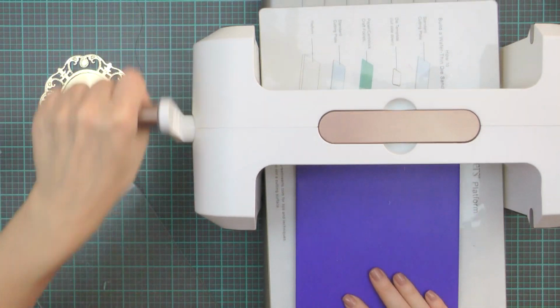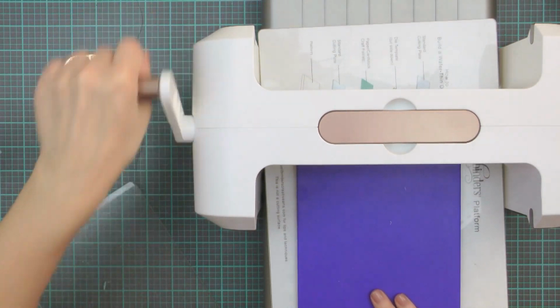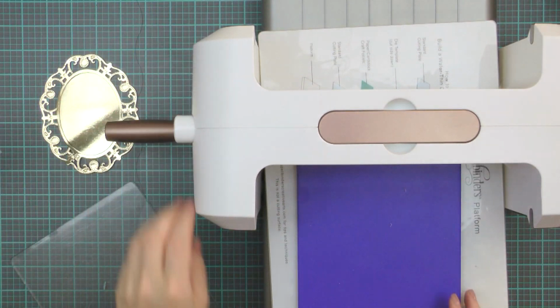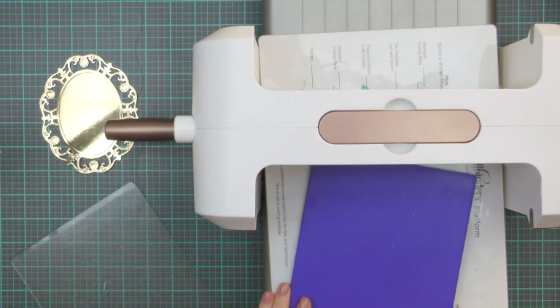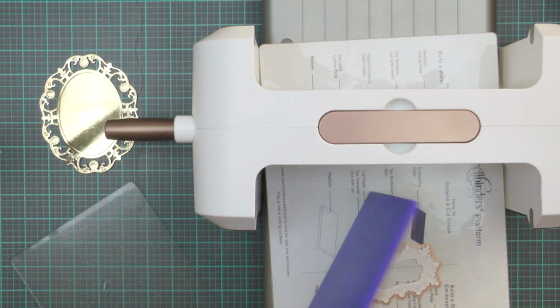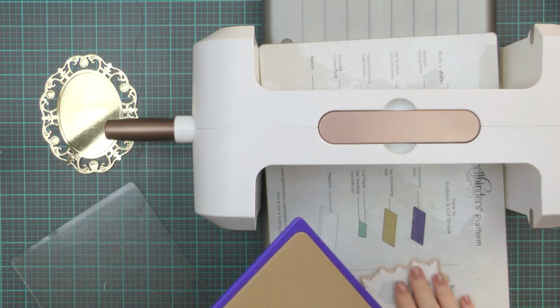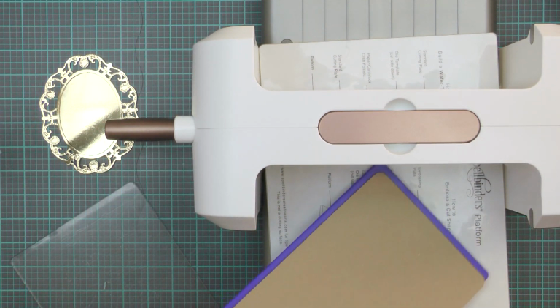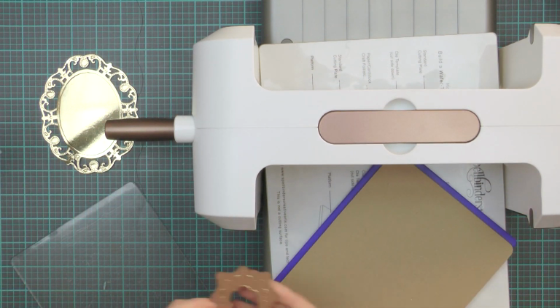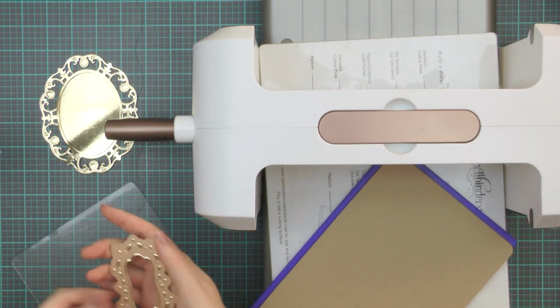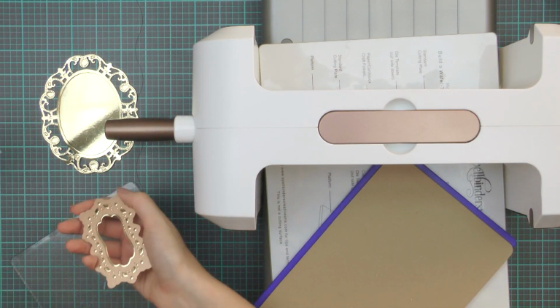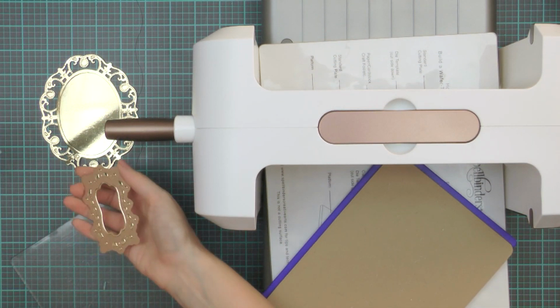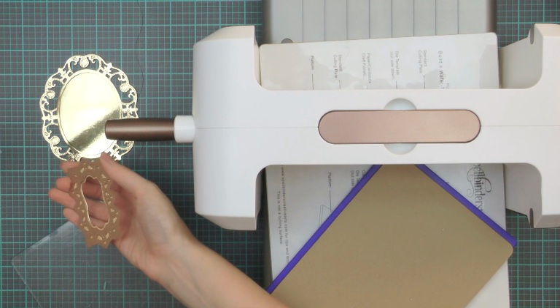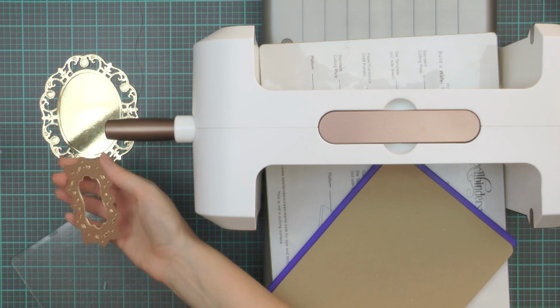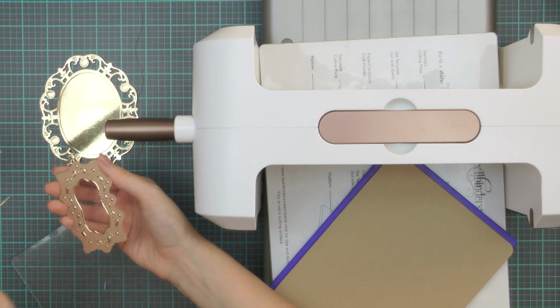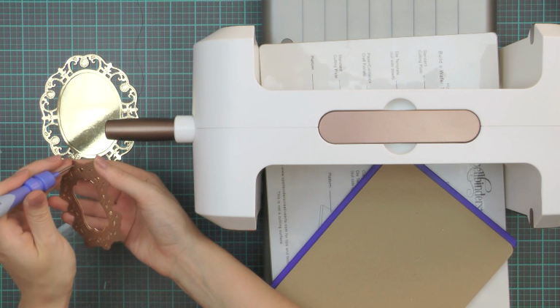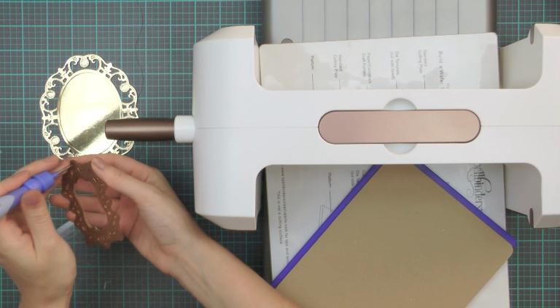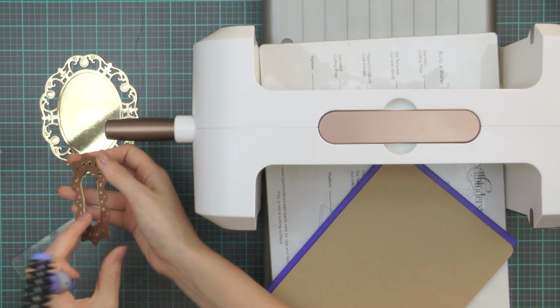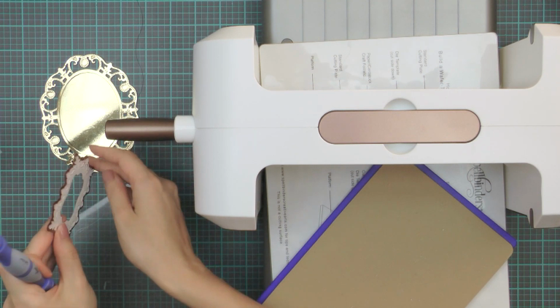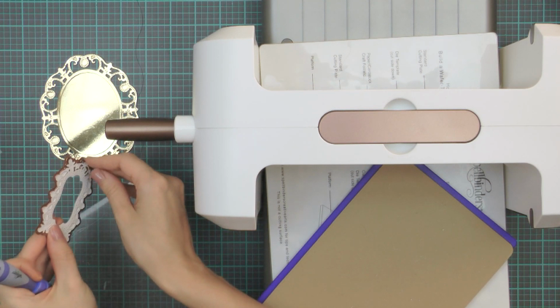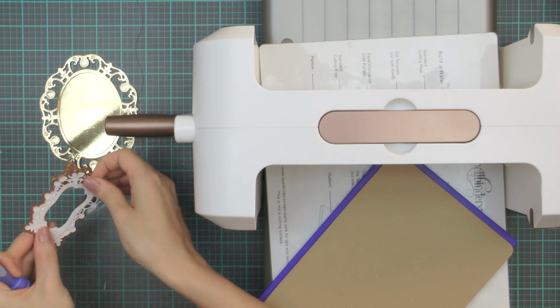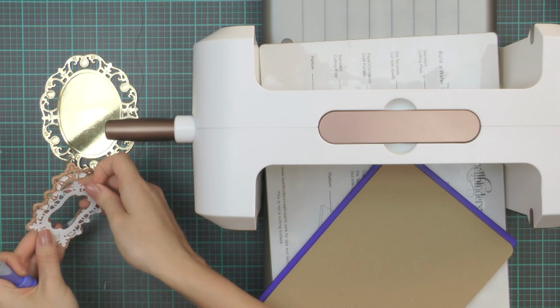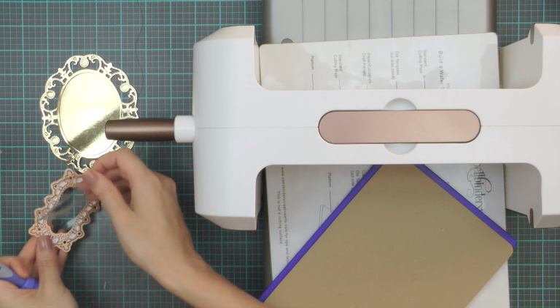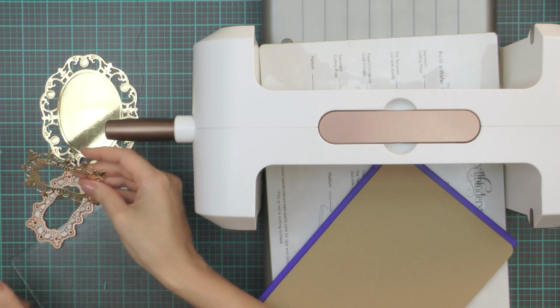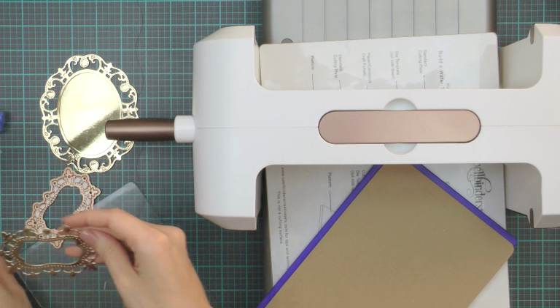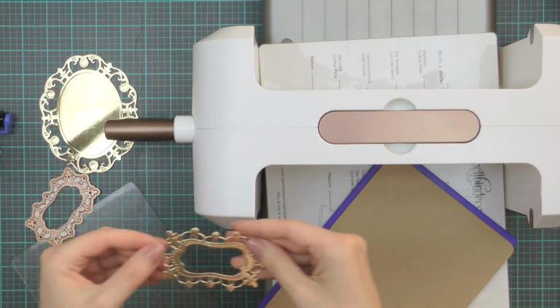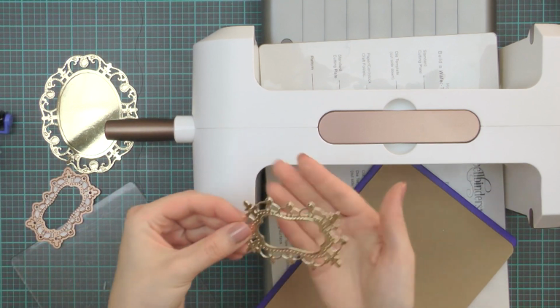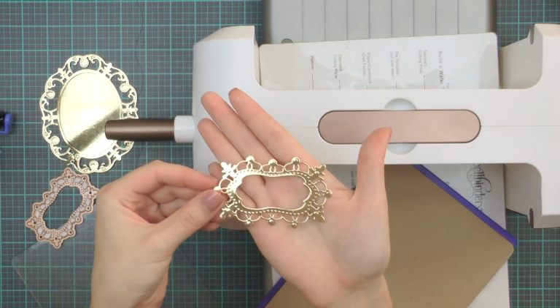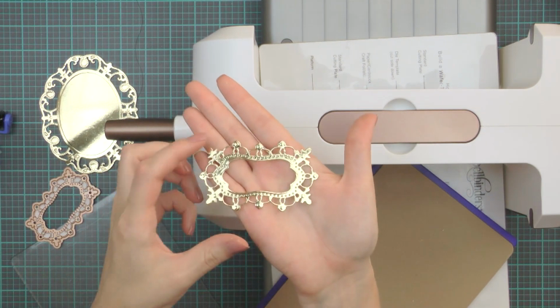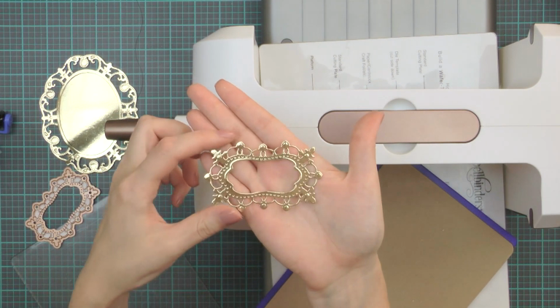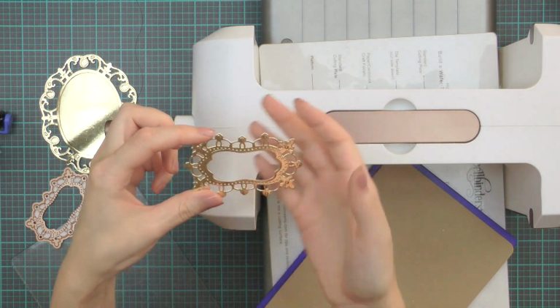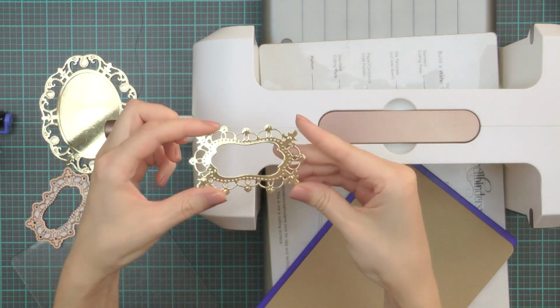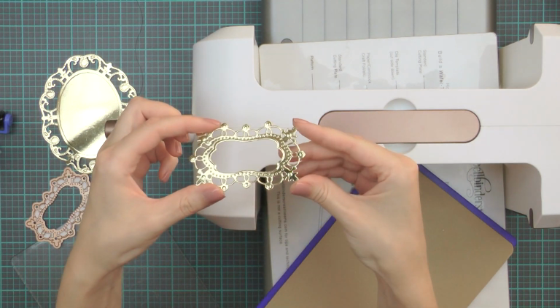You can also use painter's tape or any other low-tack tape for this. Use your Spellbinders Tool n' One to help you get the die cuts out of the die, and you can also use this tool to help you get the negative pieces out of your dies.